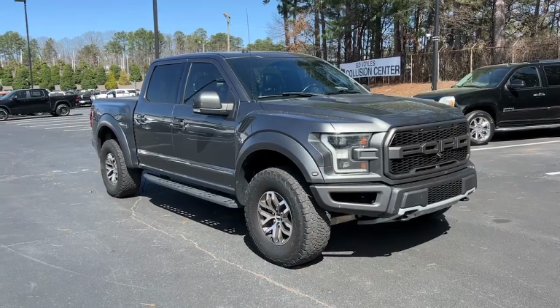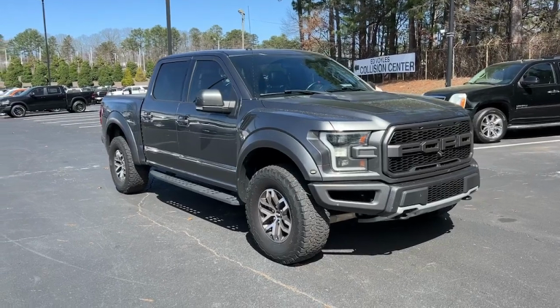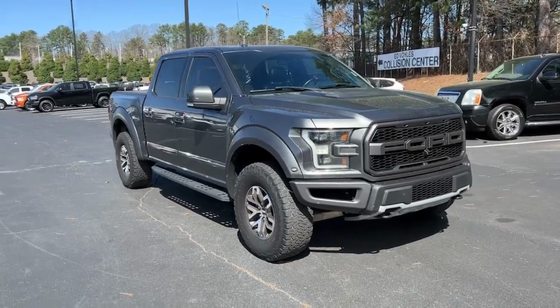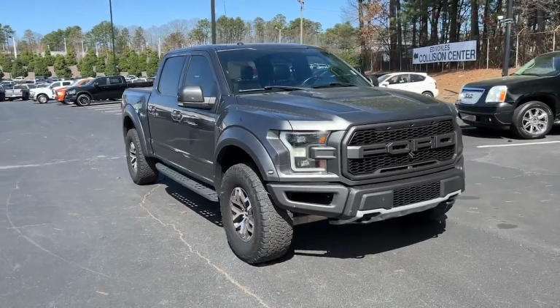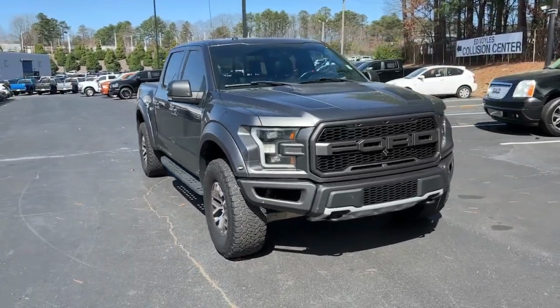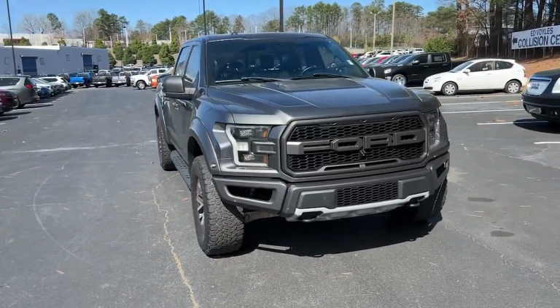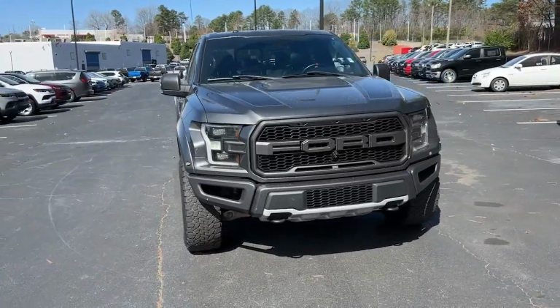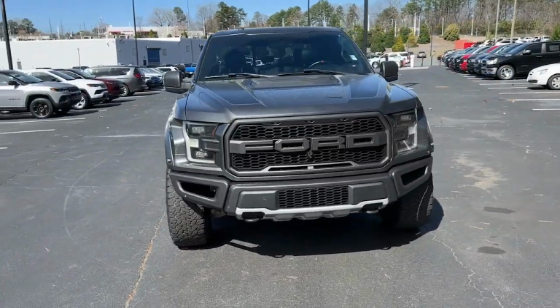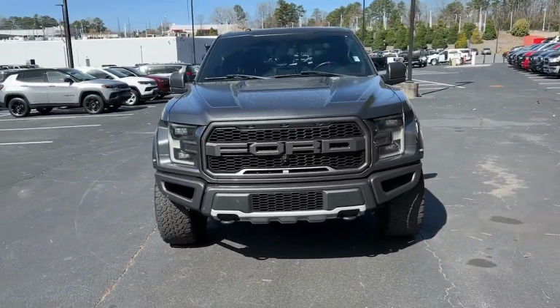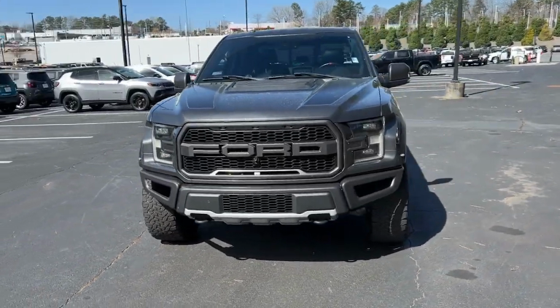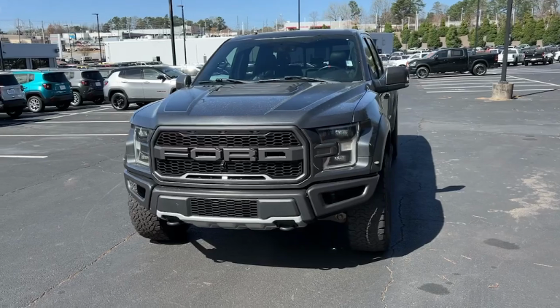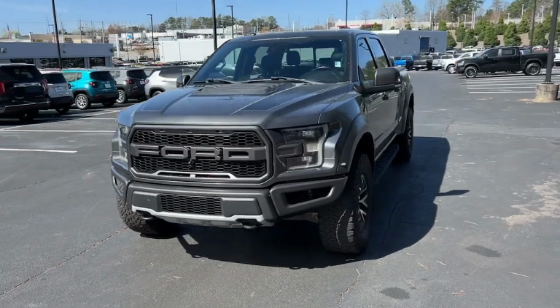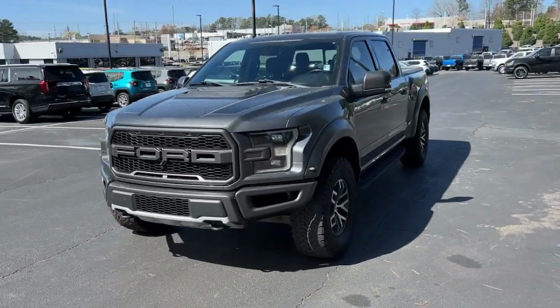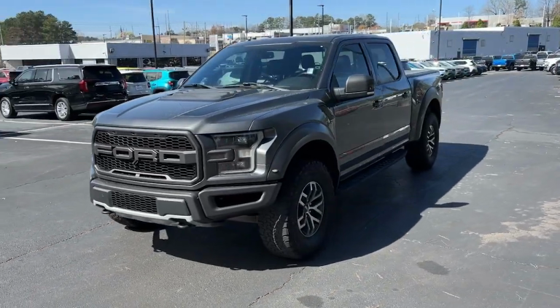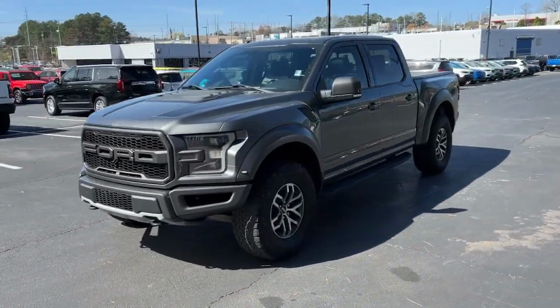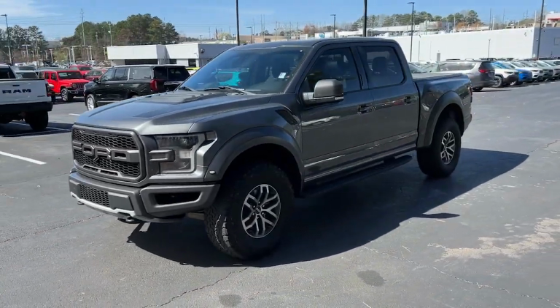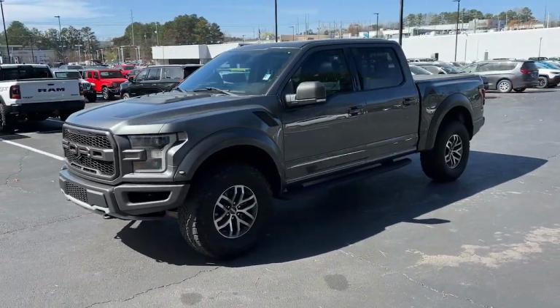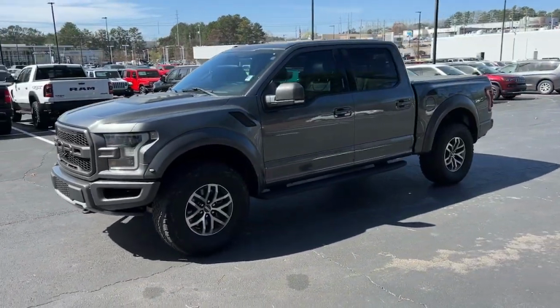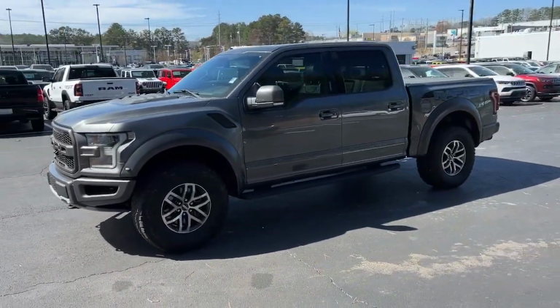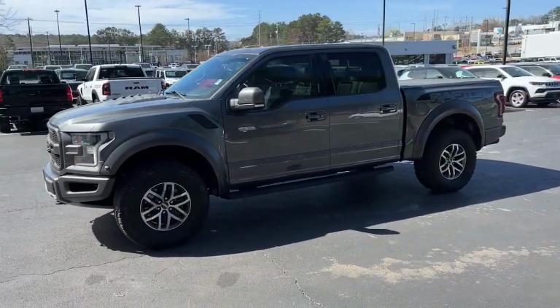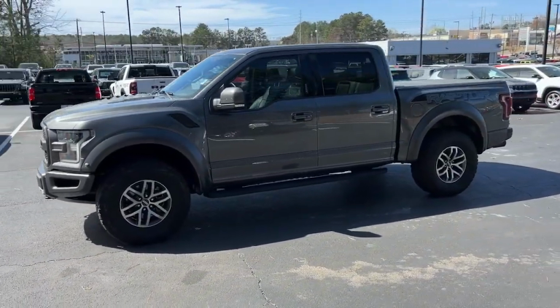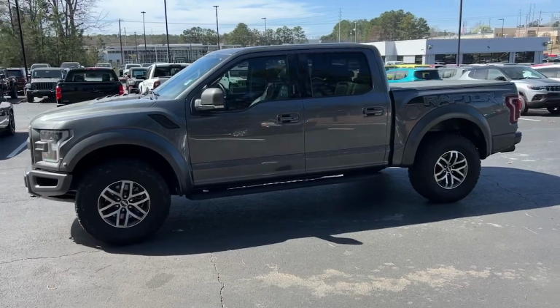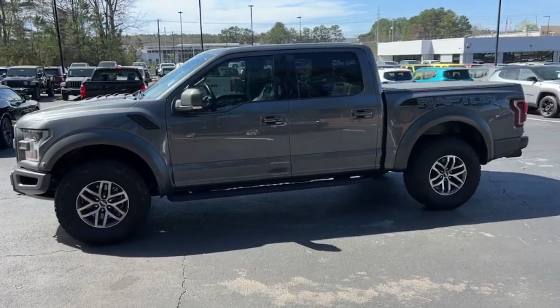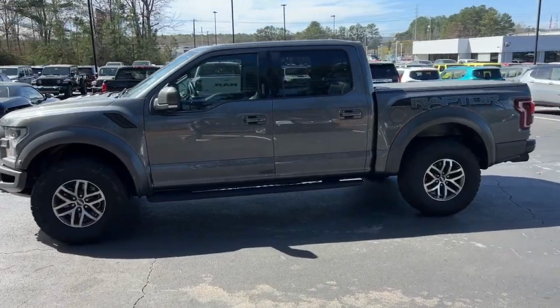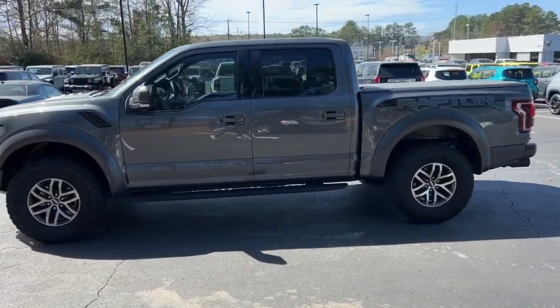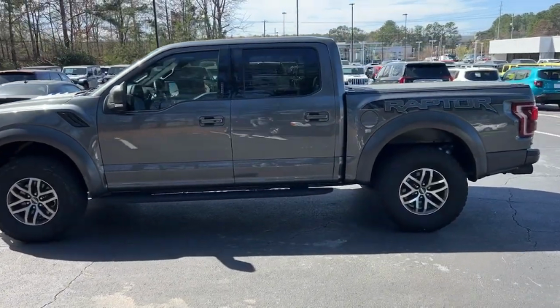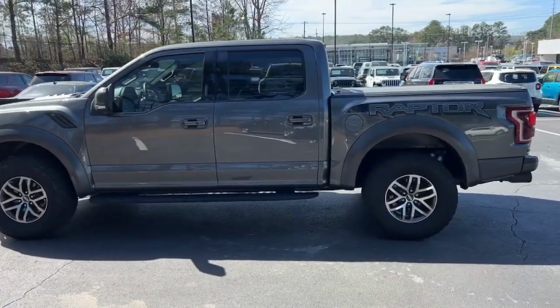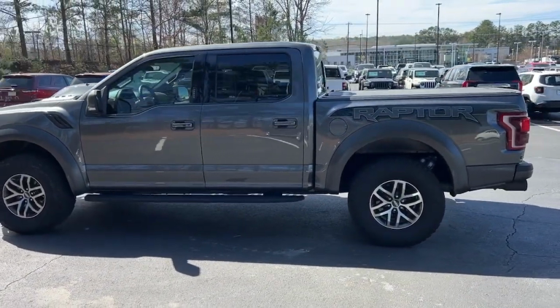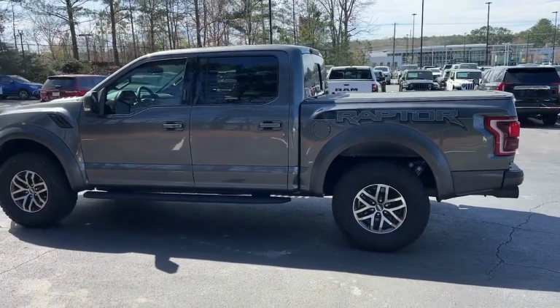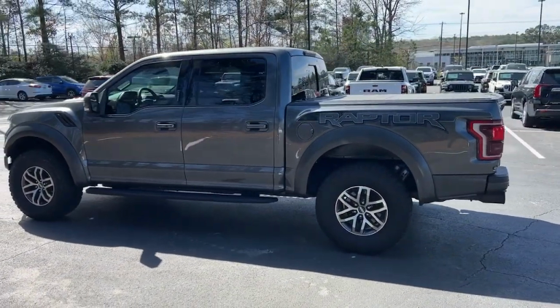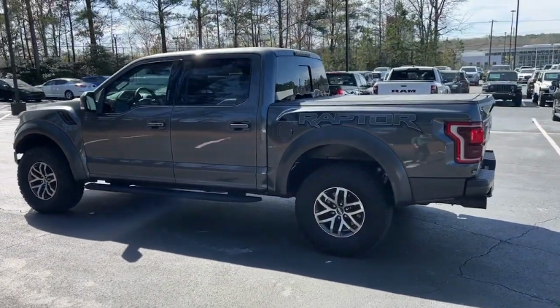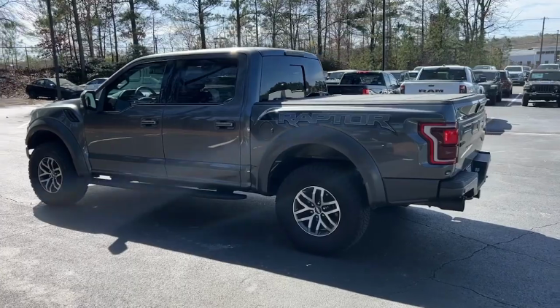Hop into the 2017 Ford F-150. This vehicle is an outstanding buy with fewer than 80,000 miles on the odometer. Enjoy a new level of ease and confidence whether at work or play when you're in this F-150.